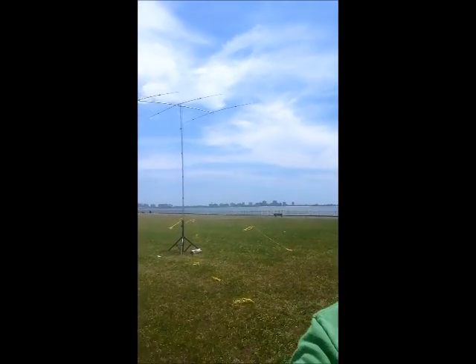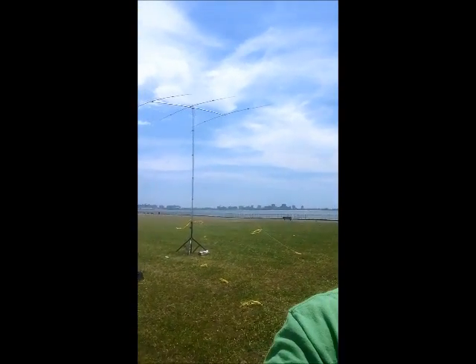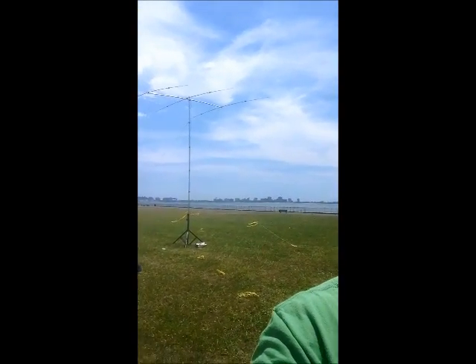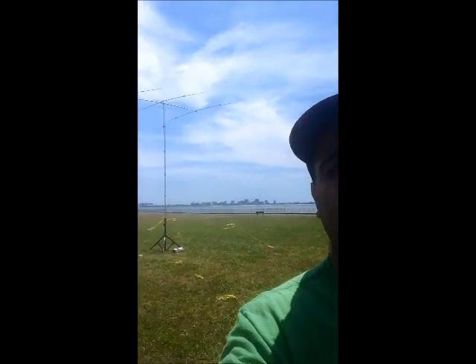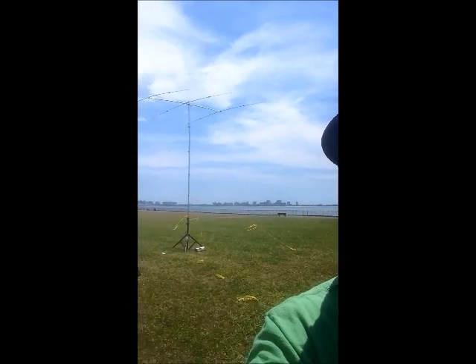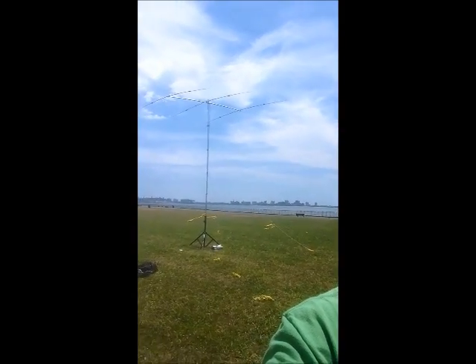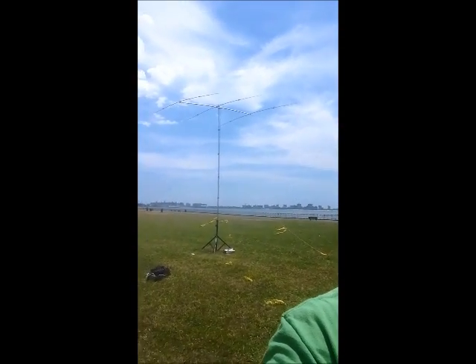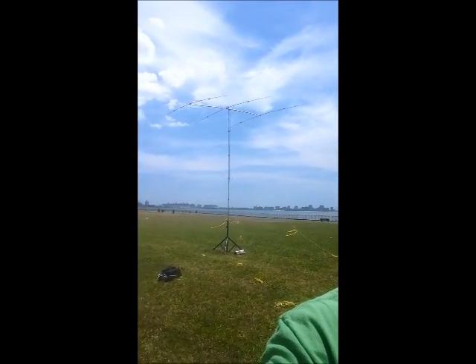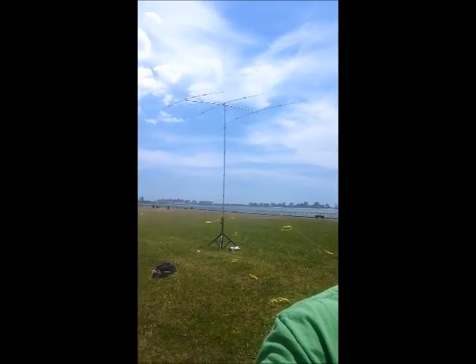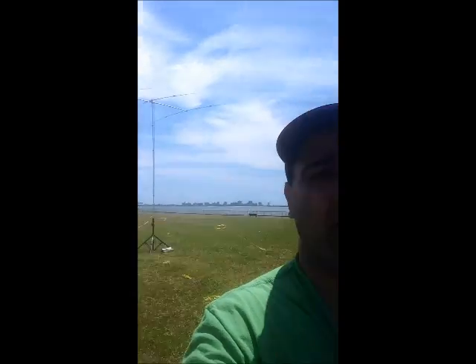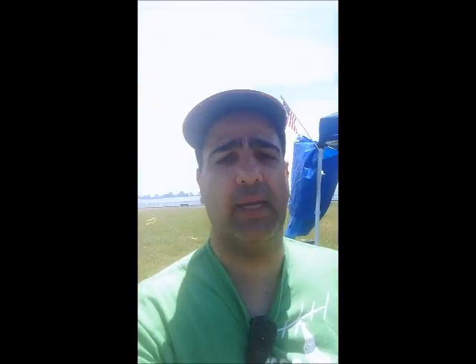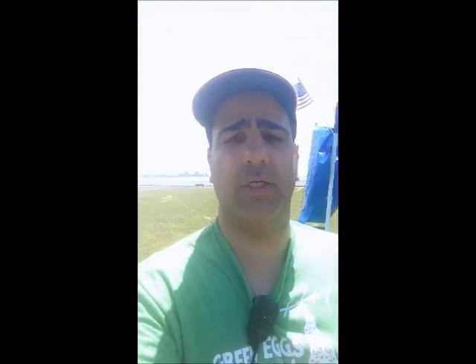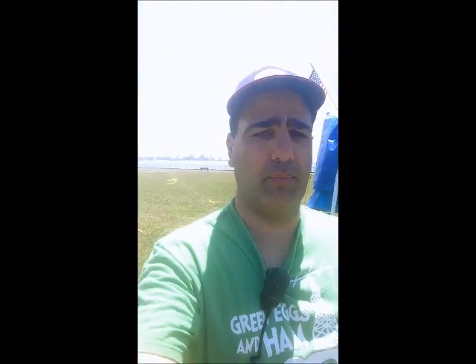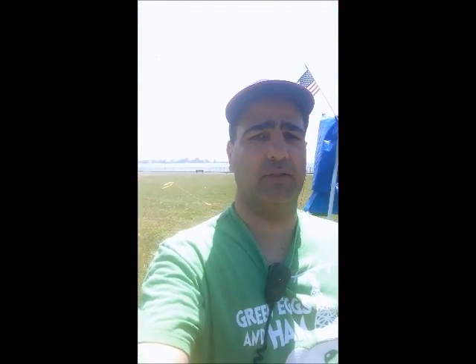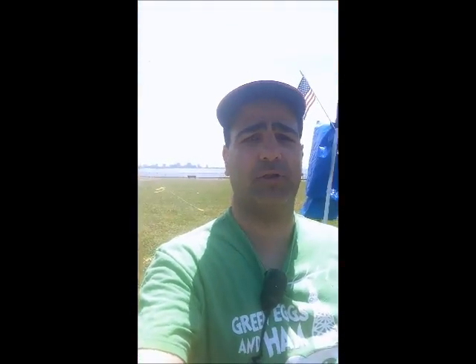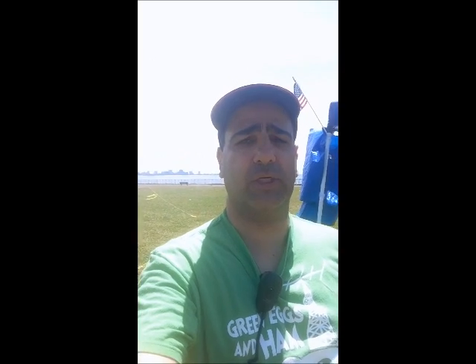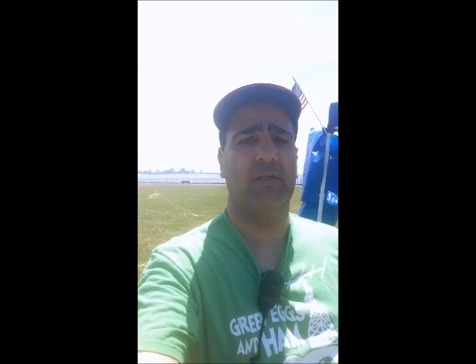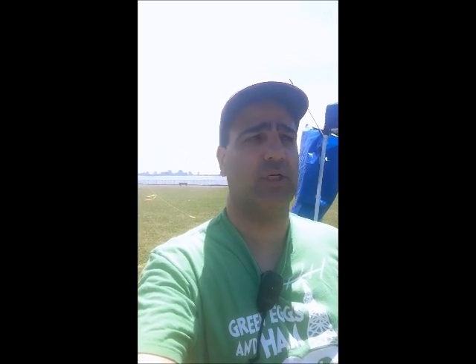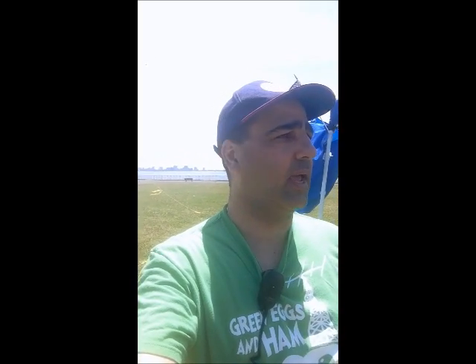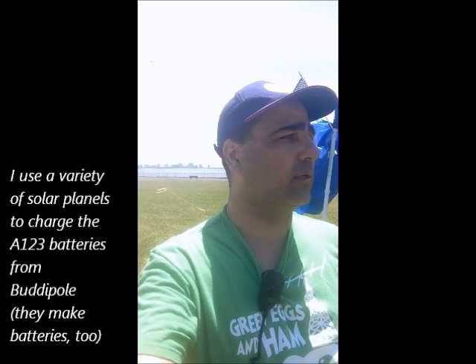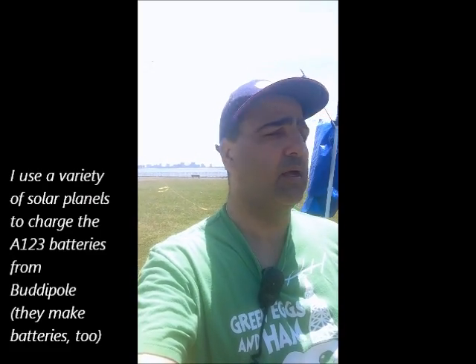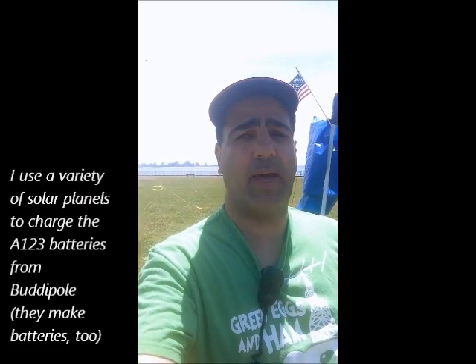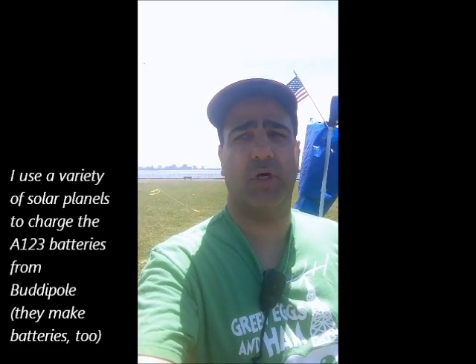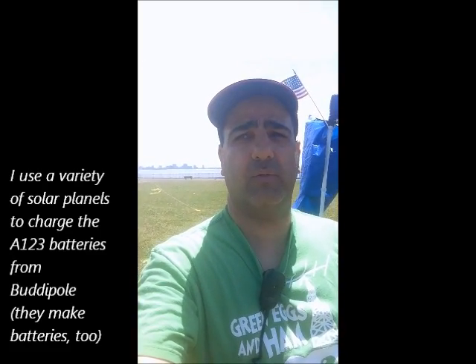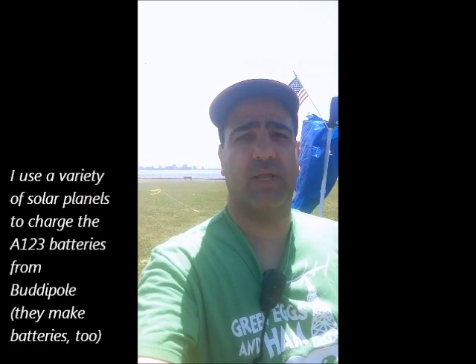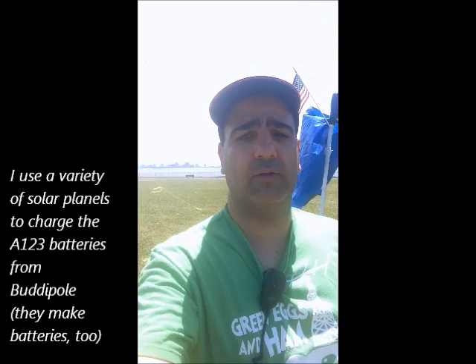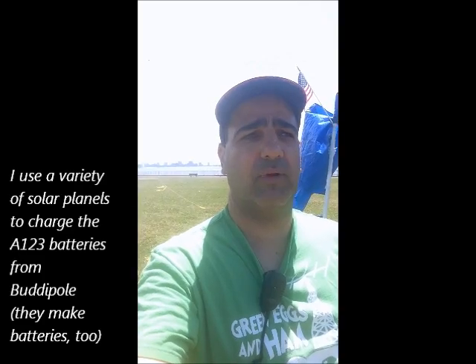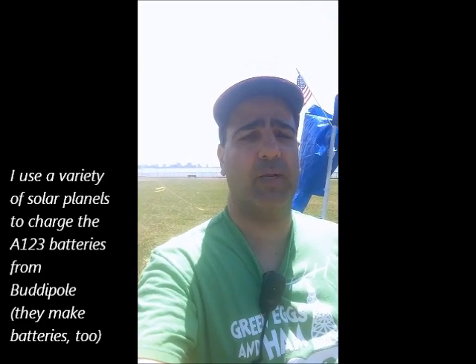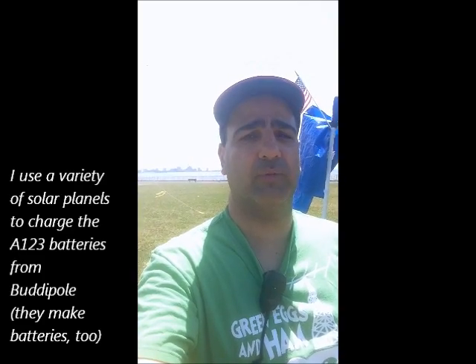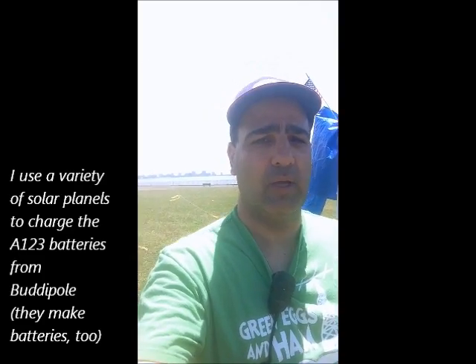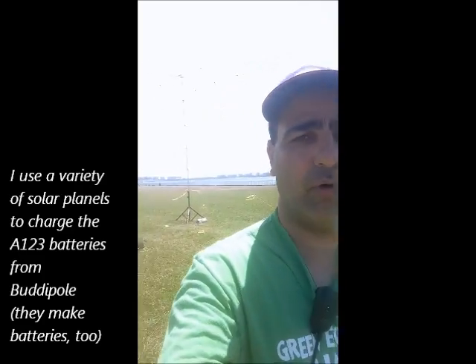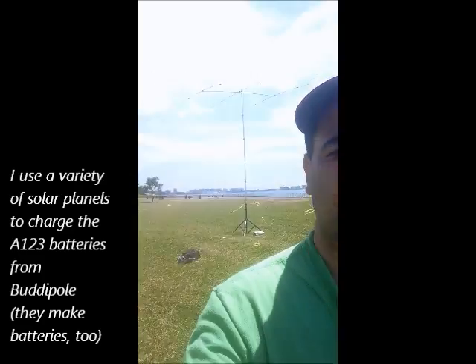I'm going to actually try it now on 20 meters just as a test. Later on I'll show you my solar charging station and the battery charging, which is the A123 from Buddy Pole as well.